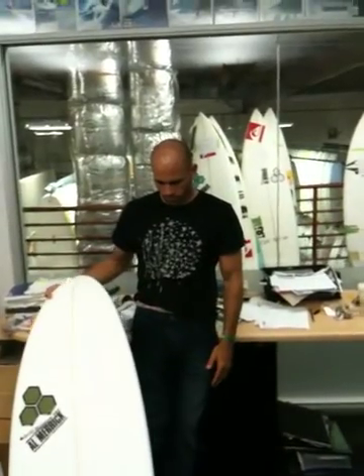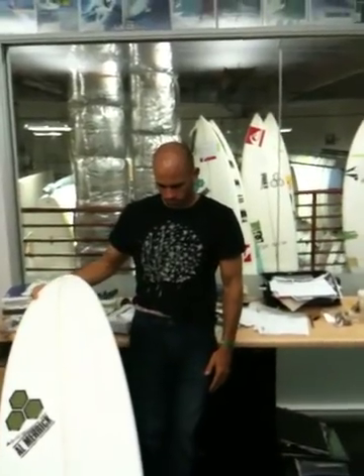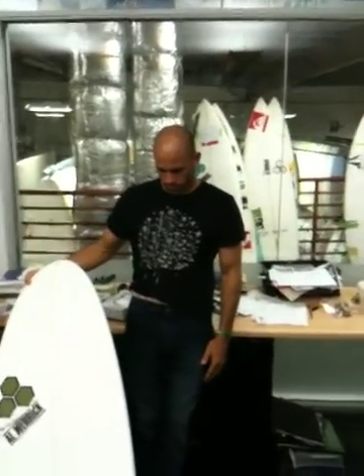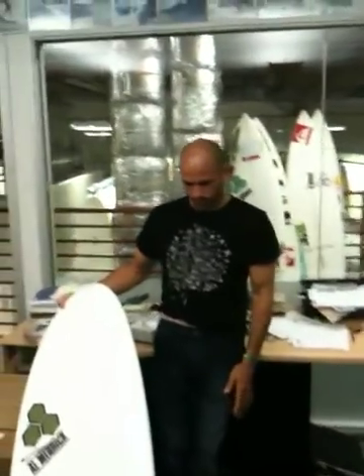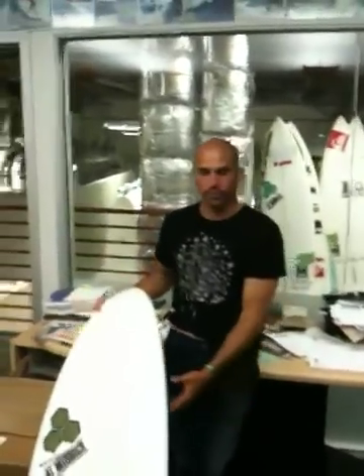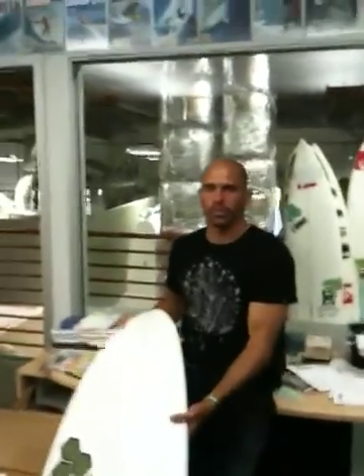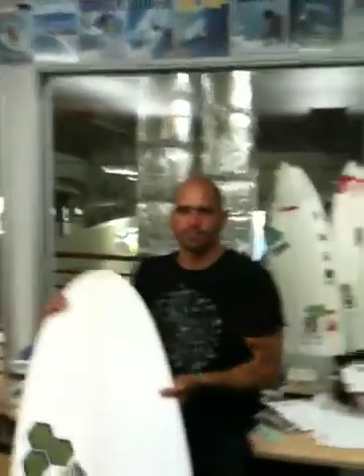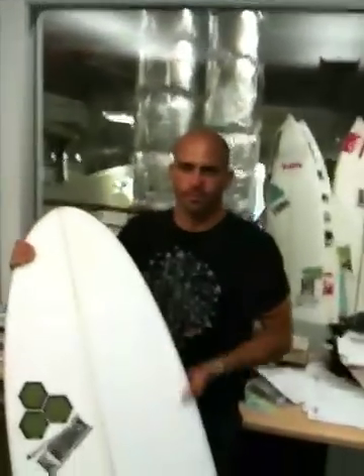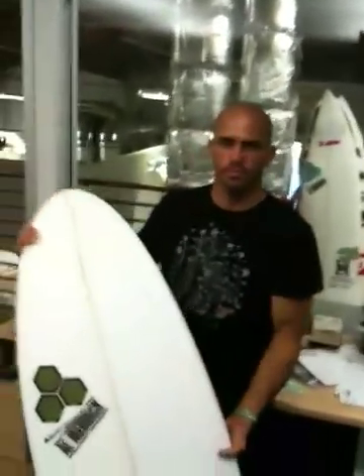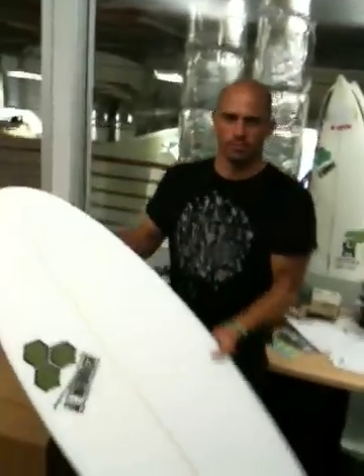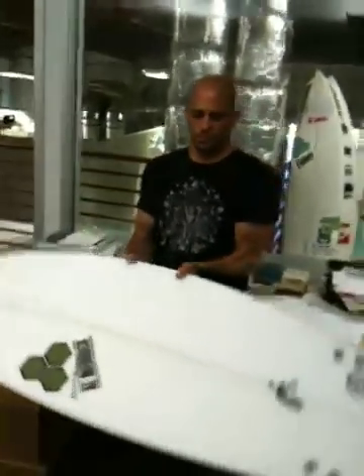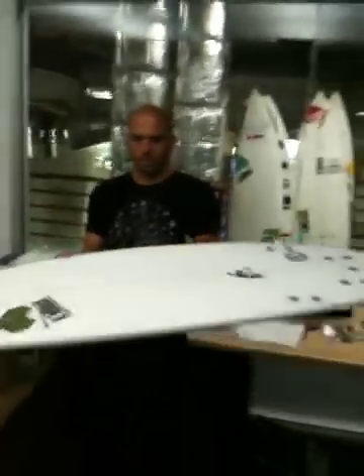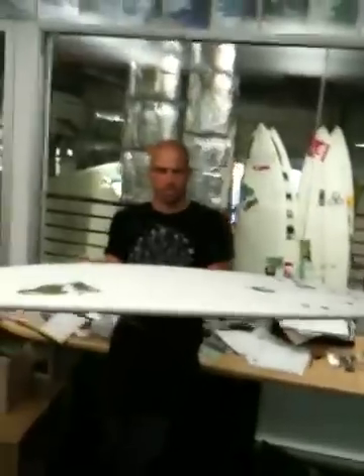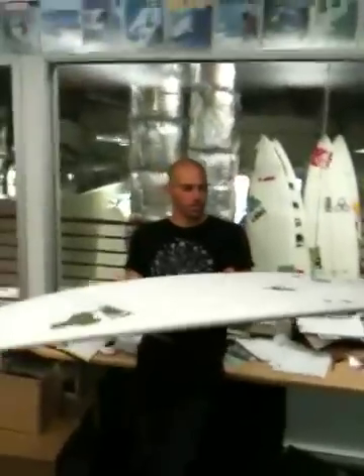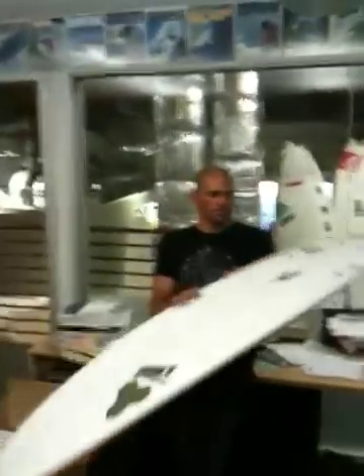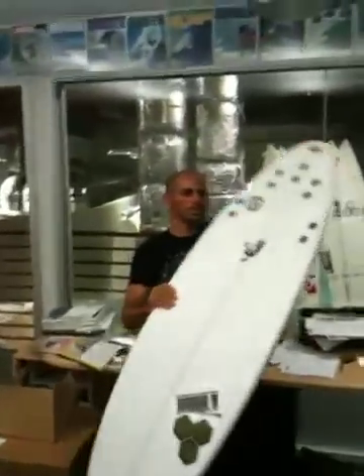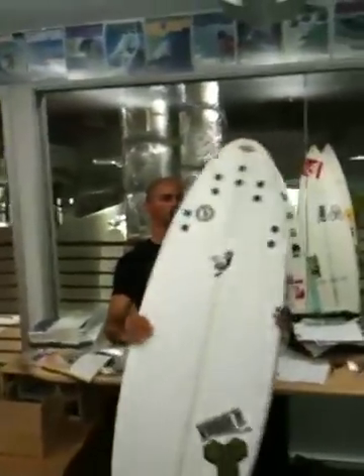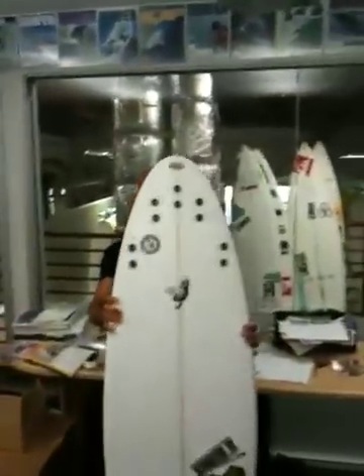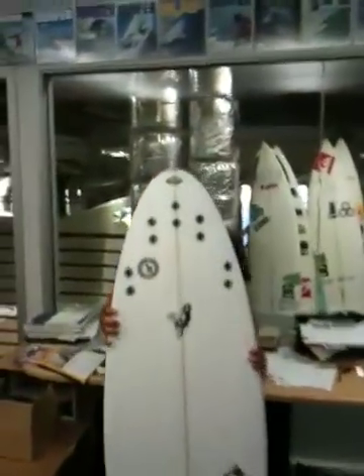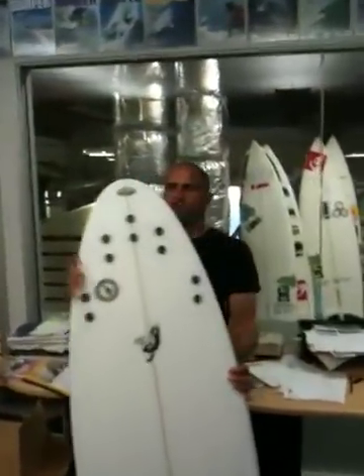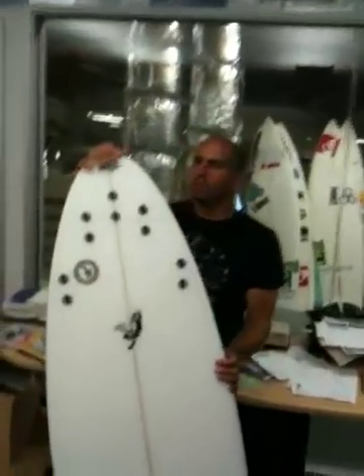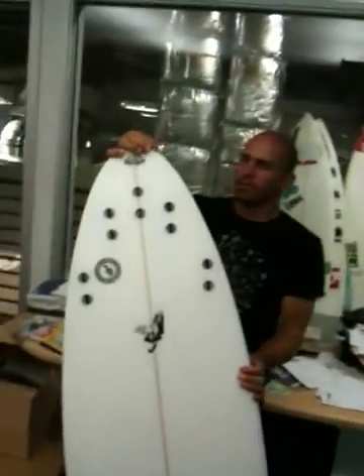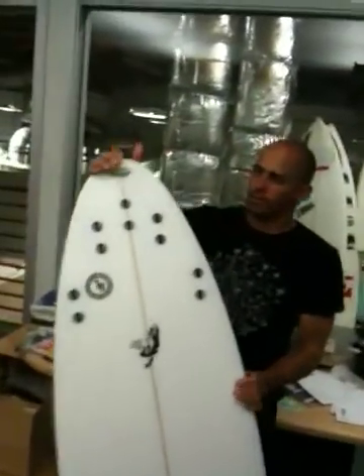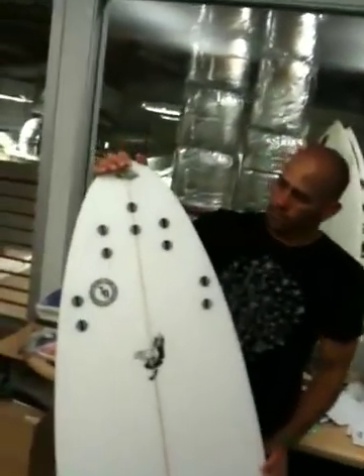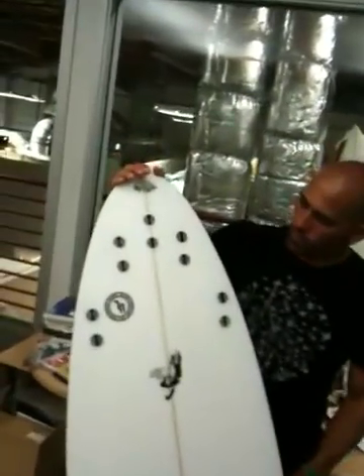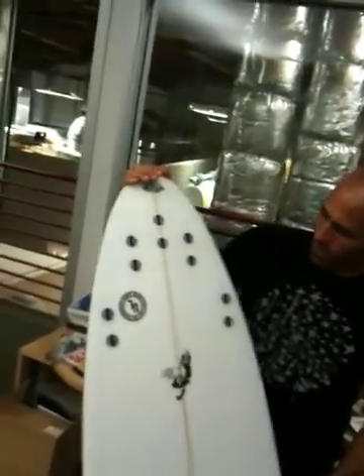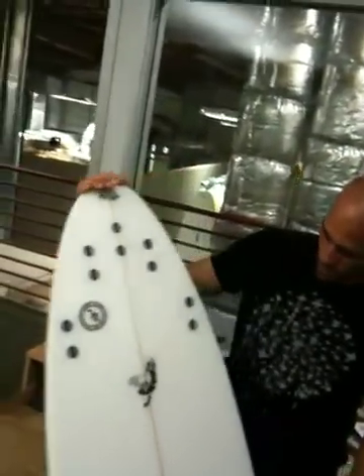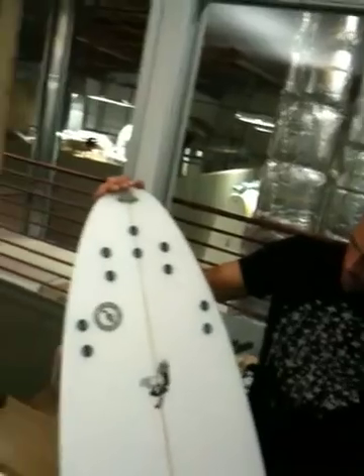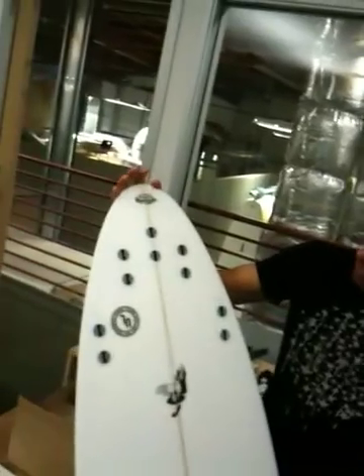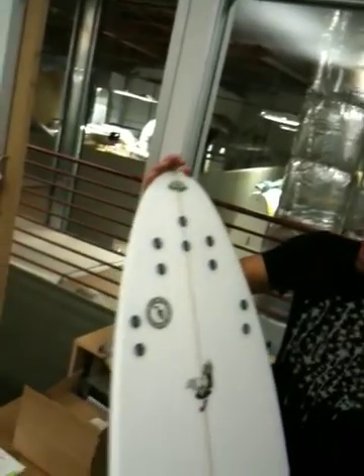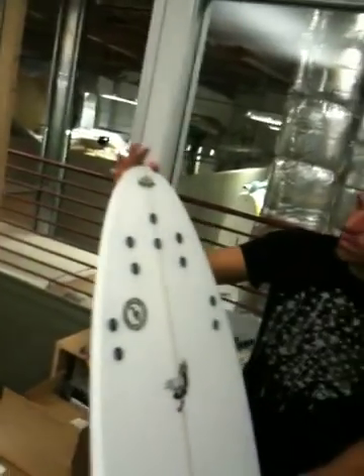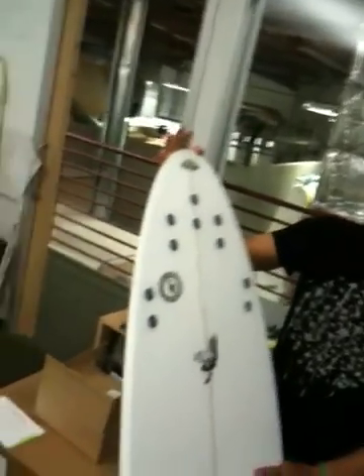We're here with Kelly Slater, and he's got one of his boards. Let's get a close-up. What's going on there with that tail? It looks pretty narrow for such a small board.